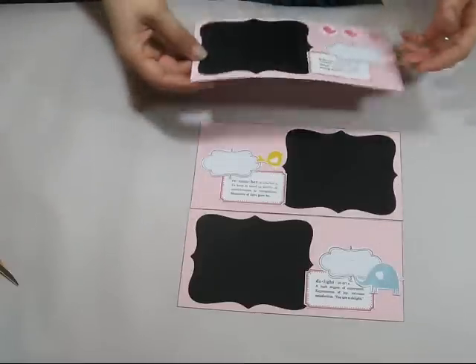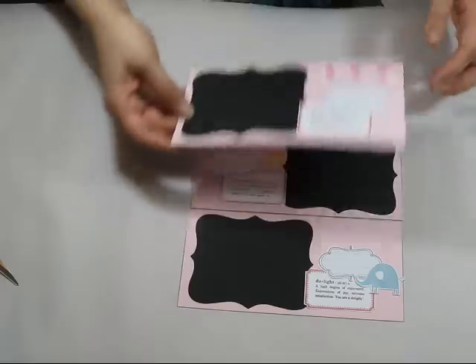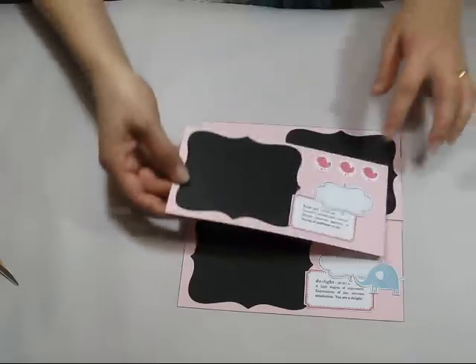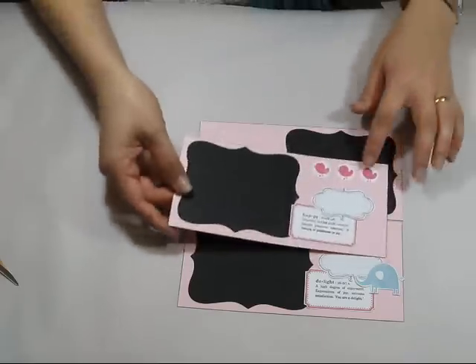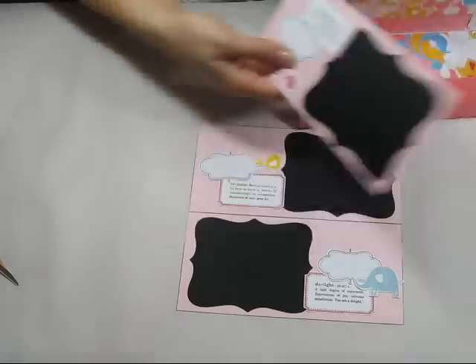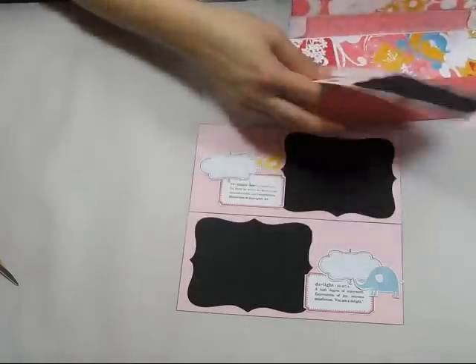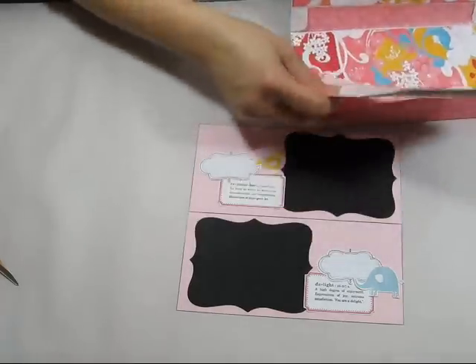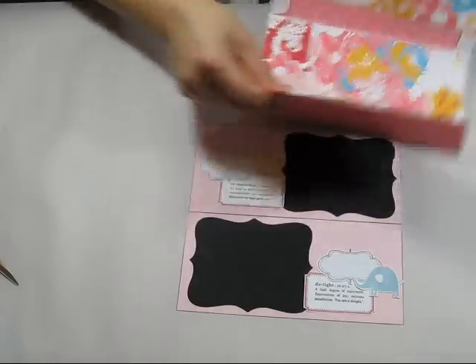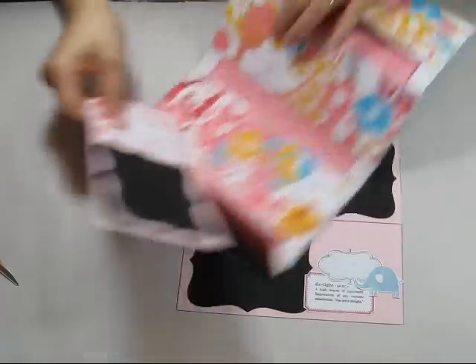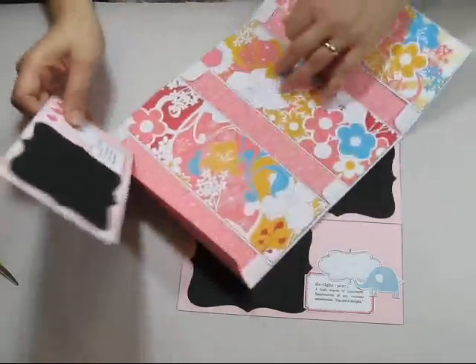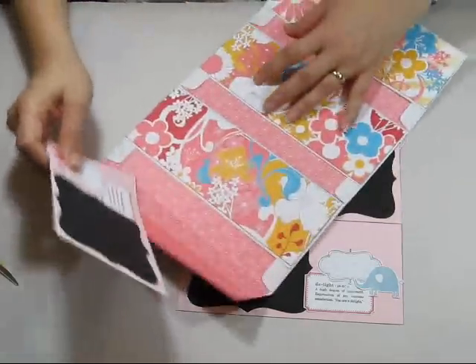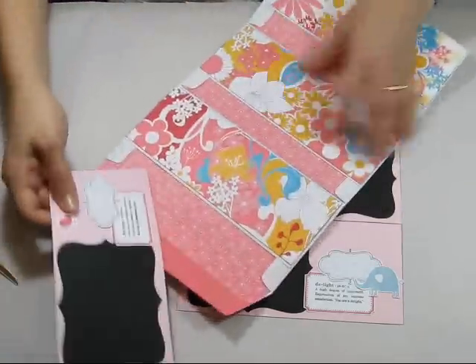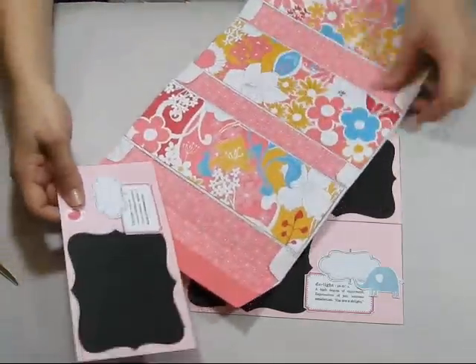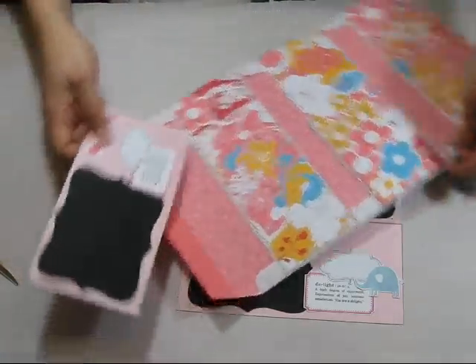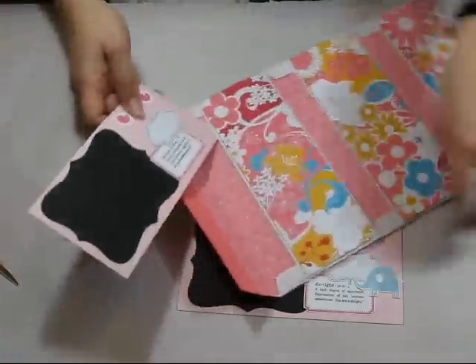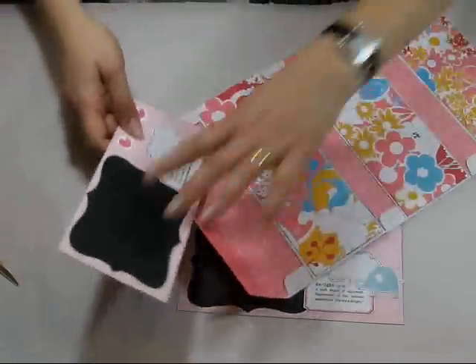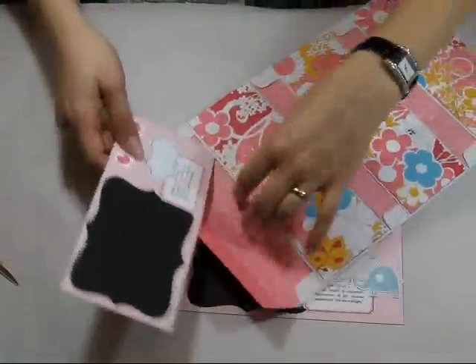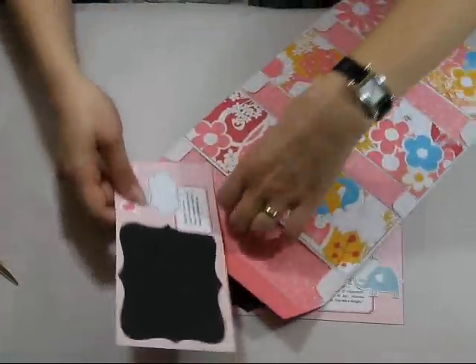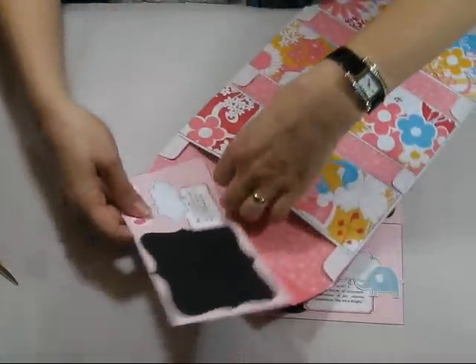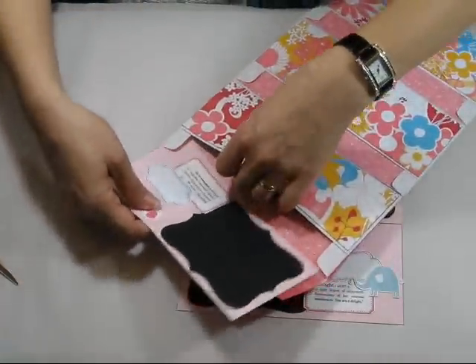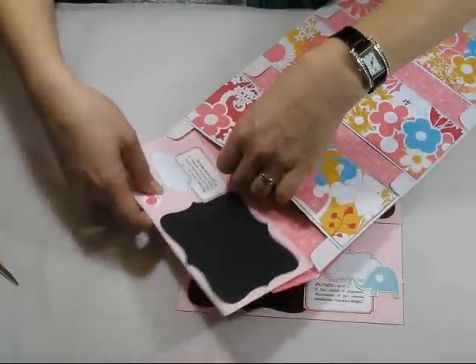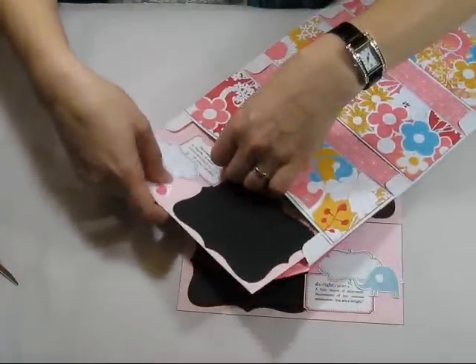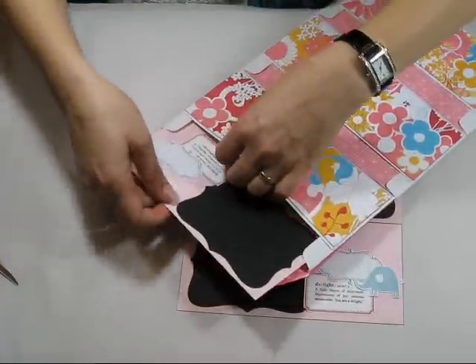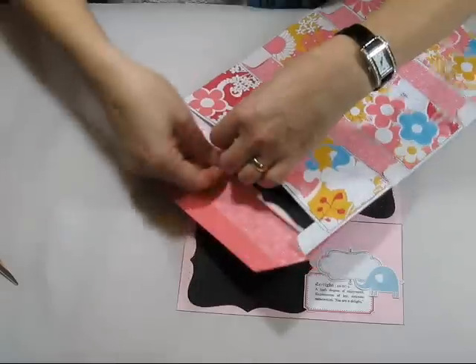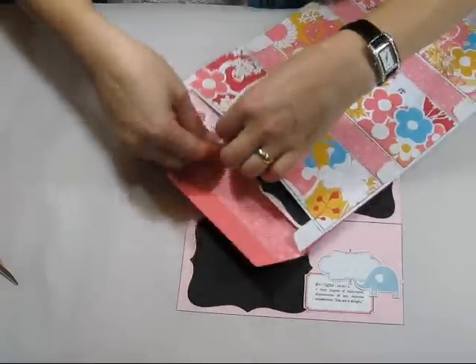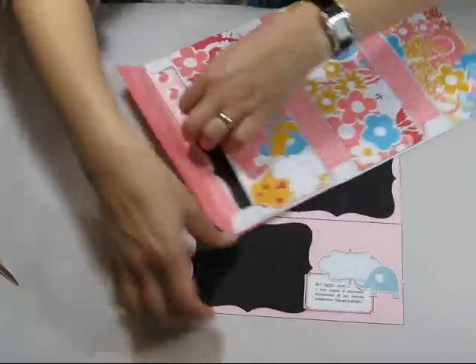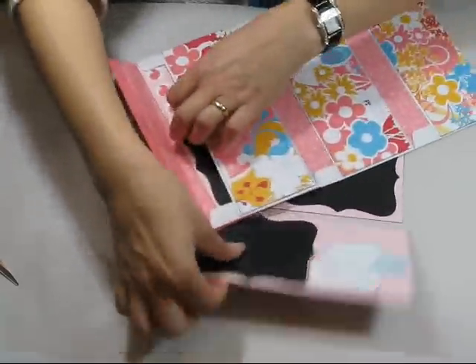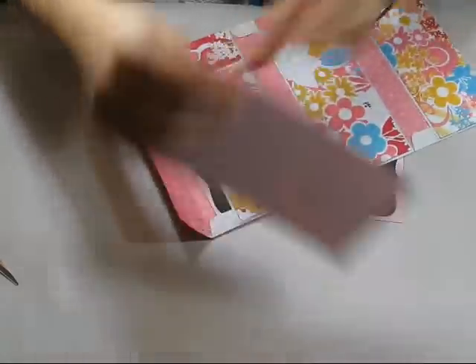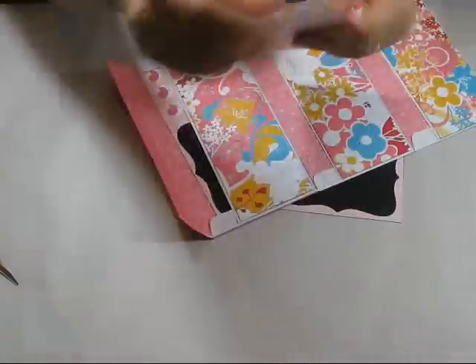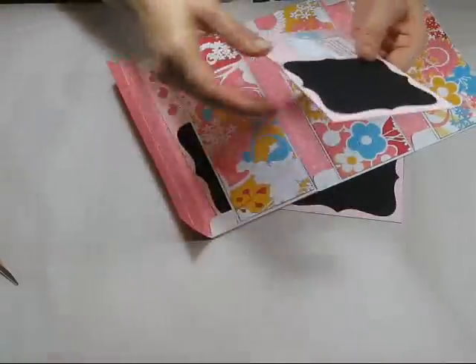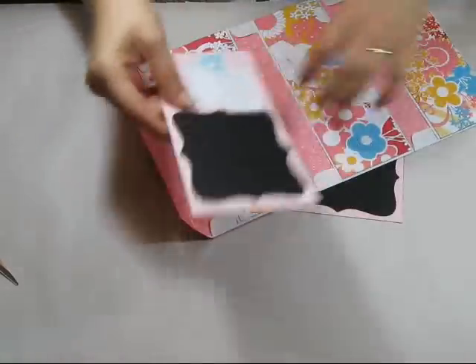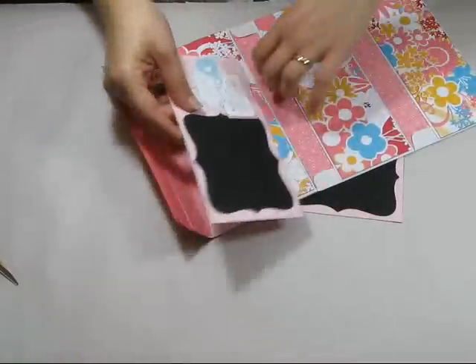And these are the pieces. Just pop a photo on there, add some journaling, and Bob's your uncle.